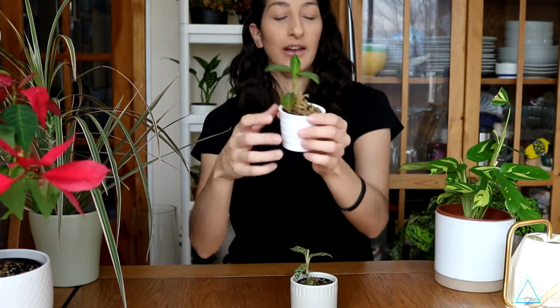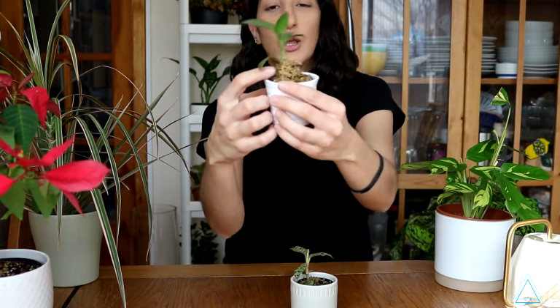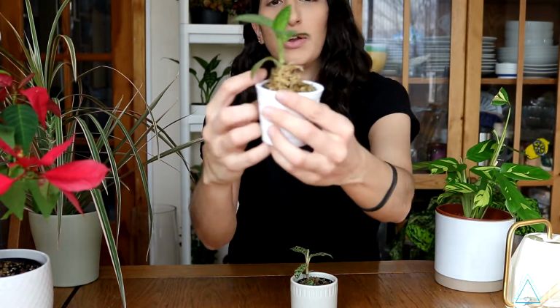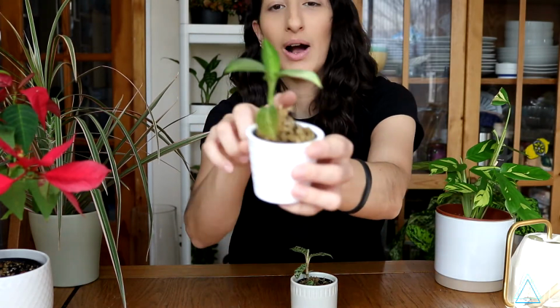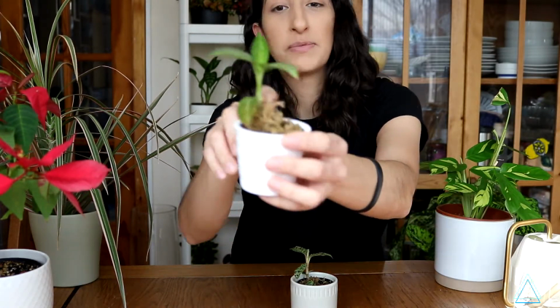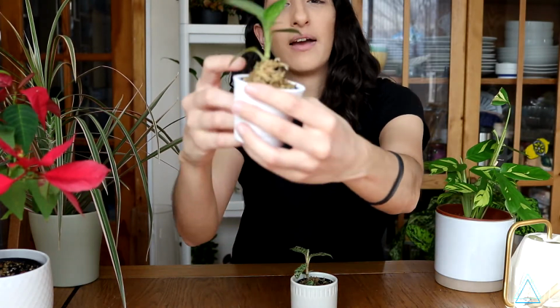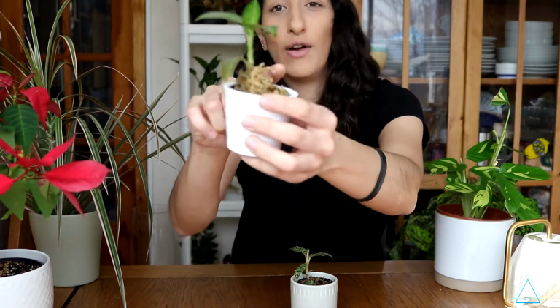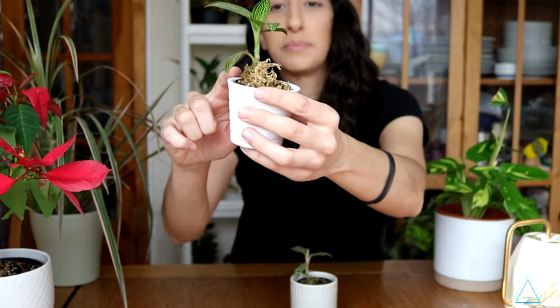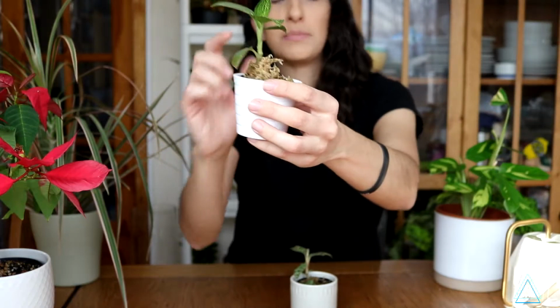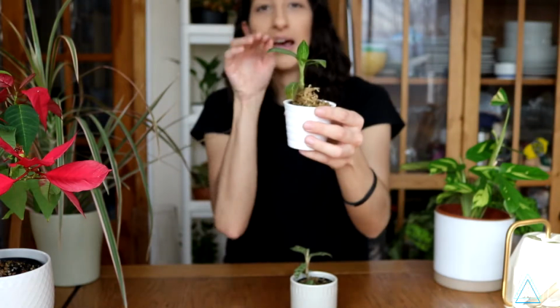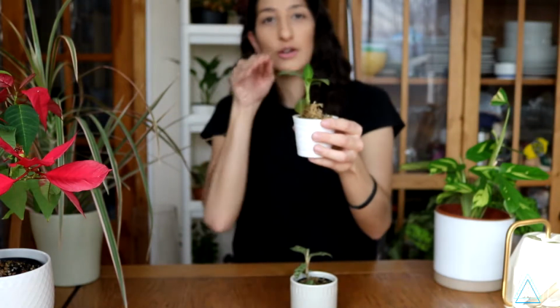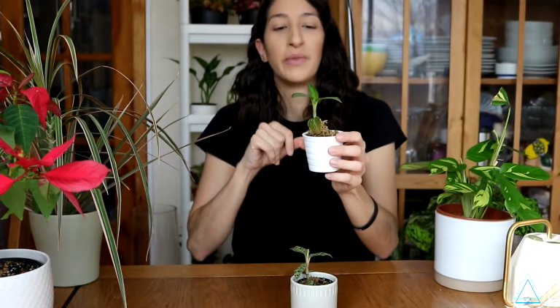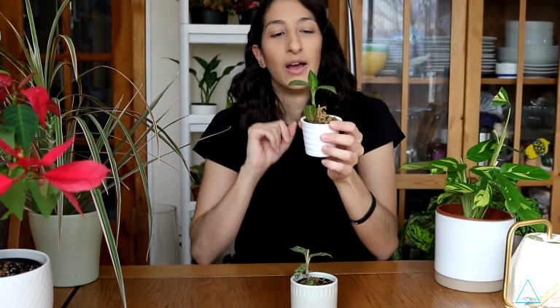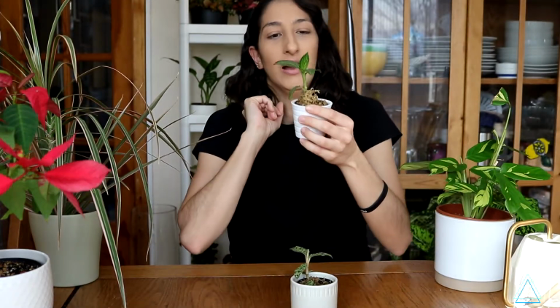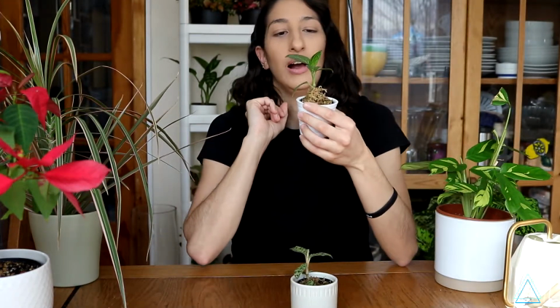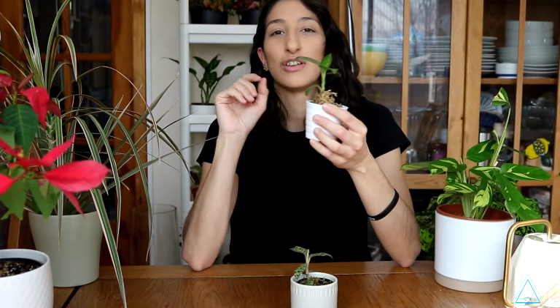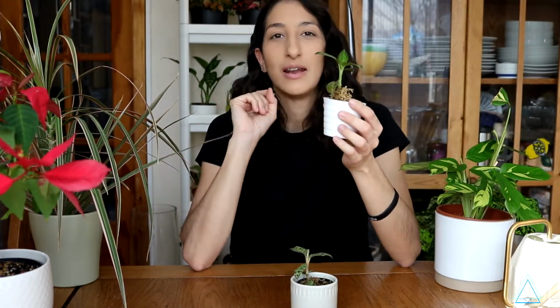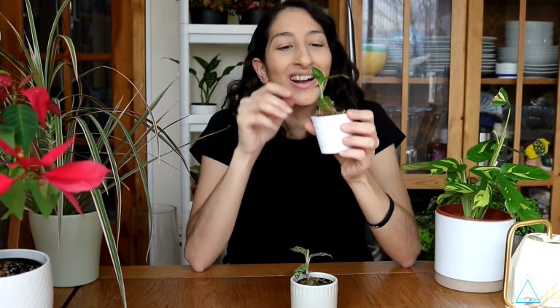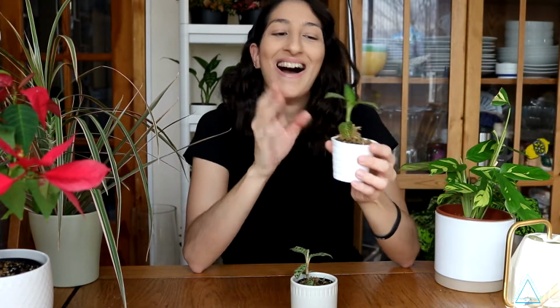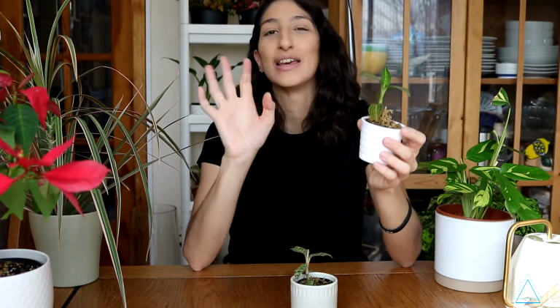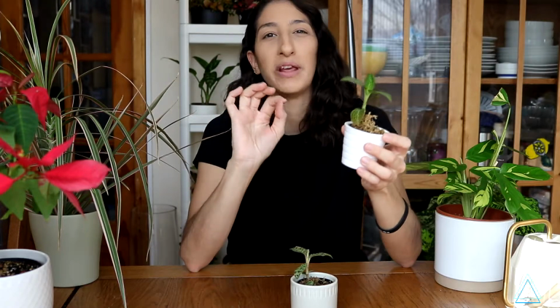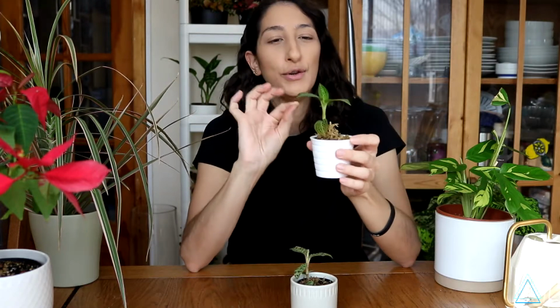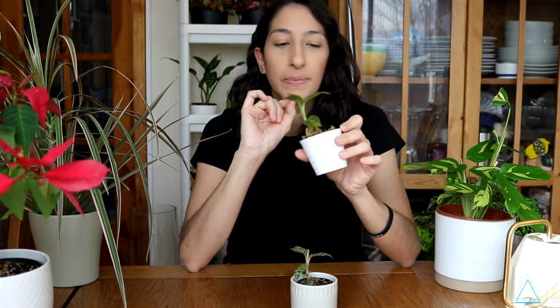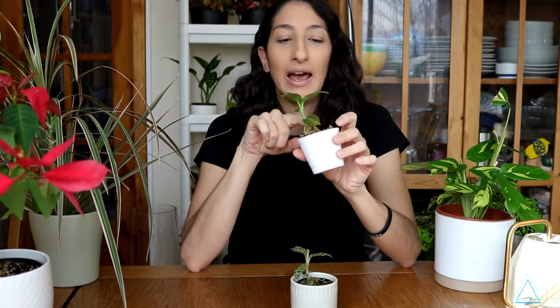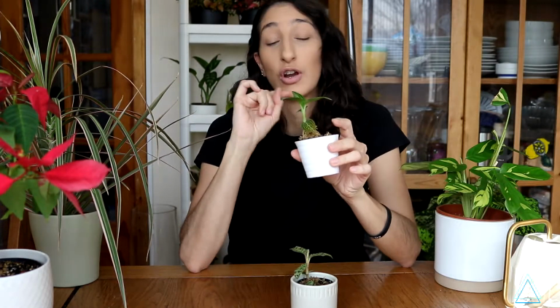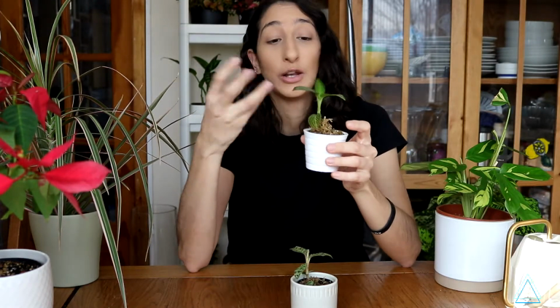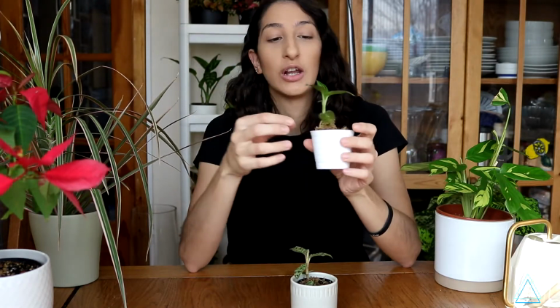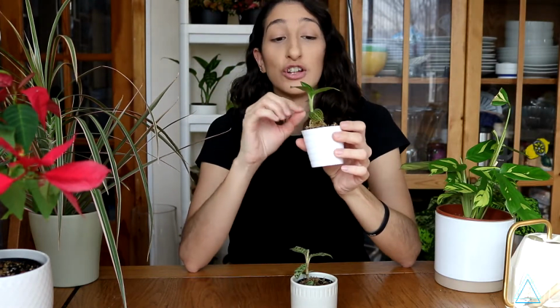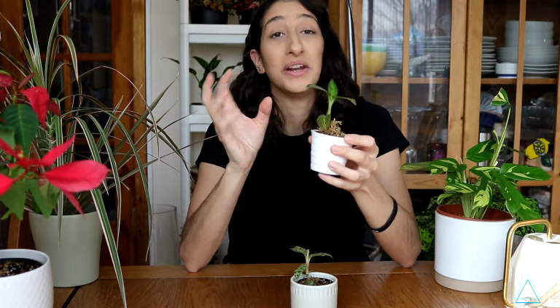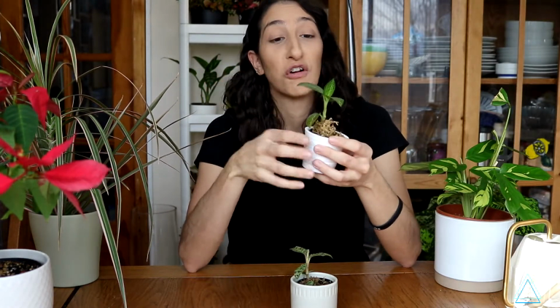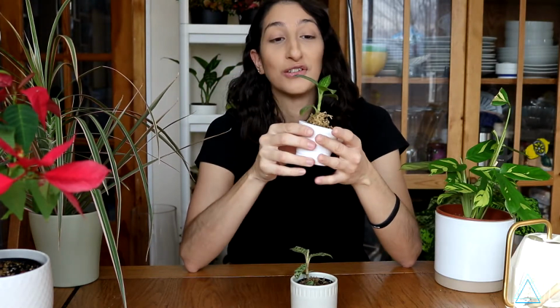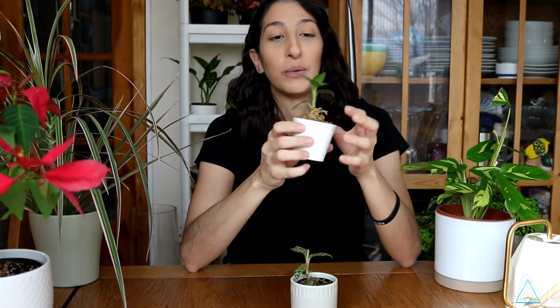You're probably wondering why I have sphagnum moss around this part. It's because it had a little nub — I think it's probably a root. I was trying to encourage it to grow, and it is growing. So it's doing really well.